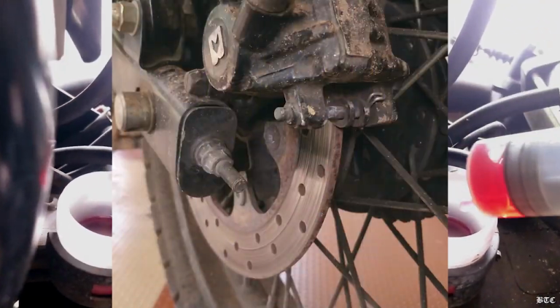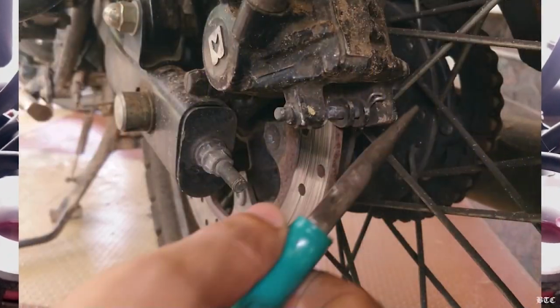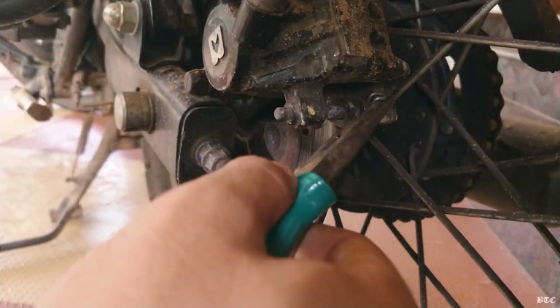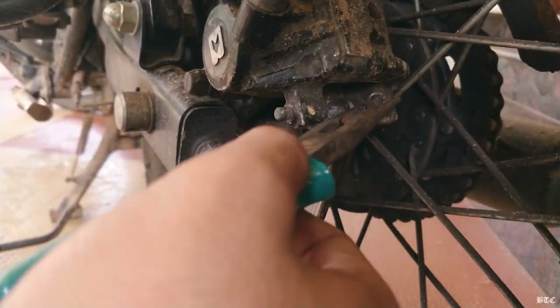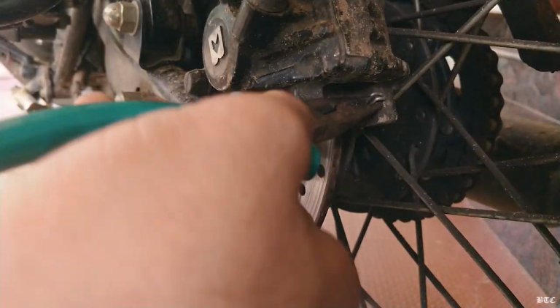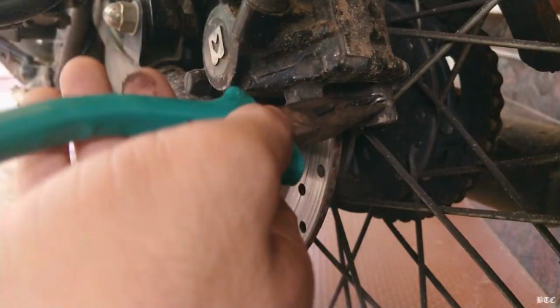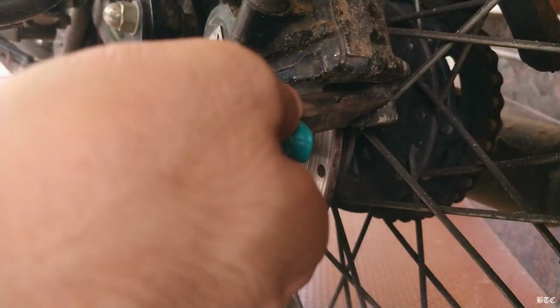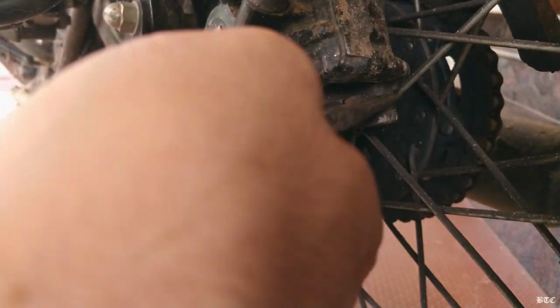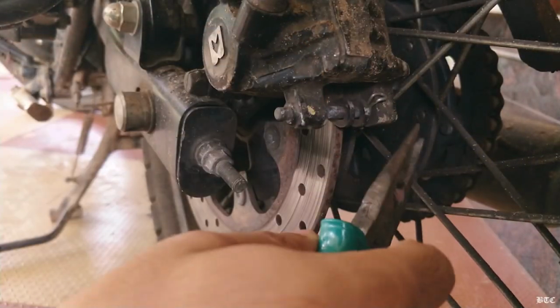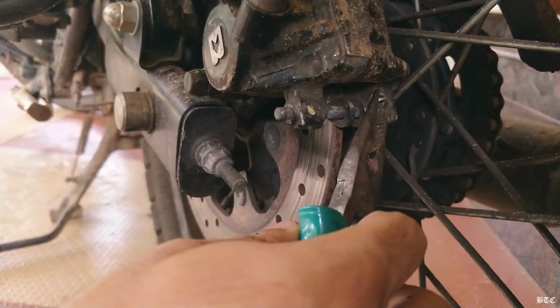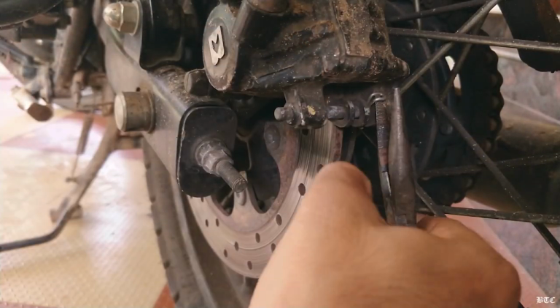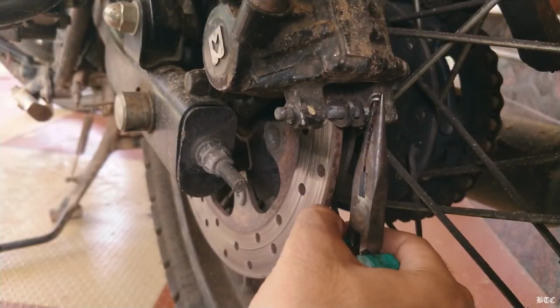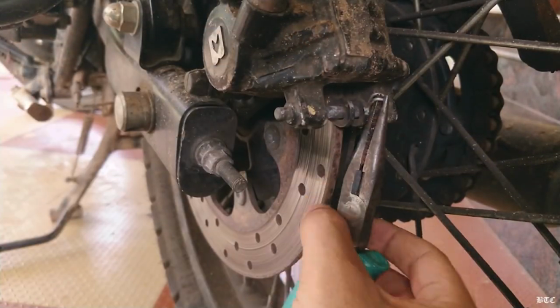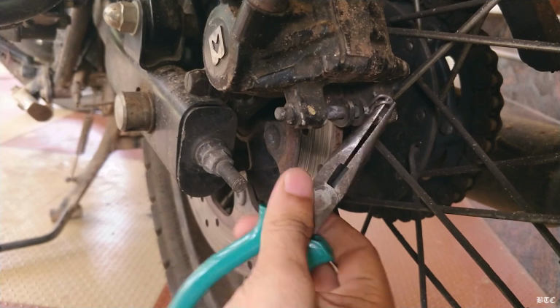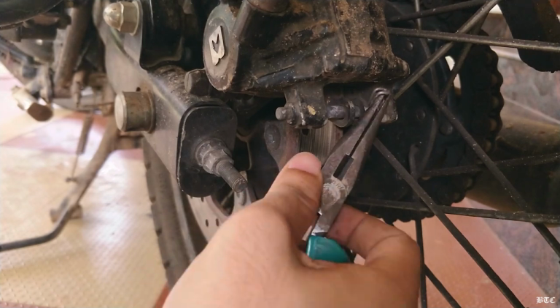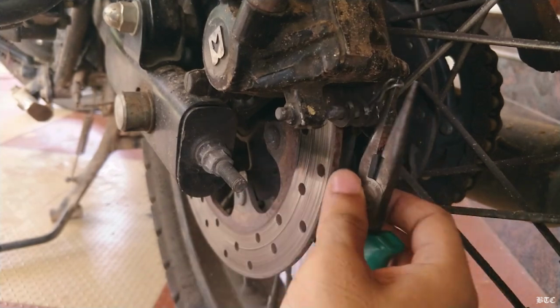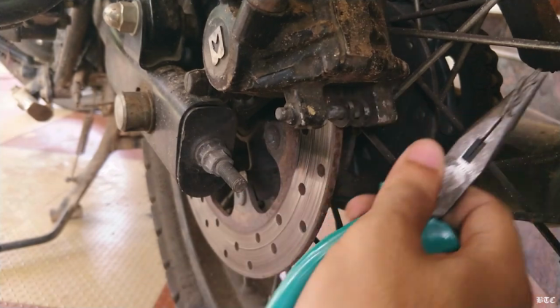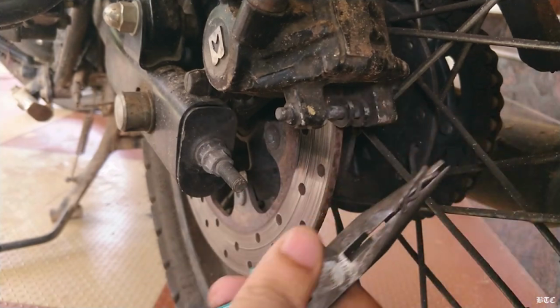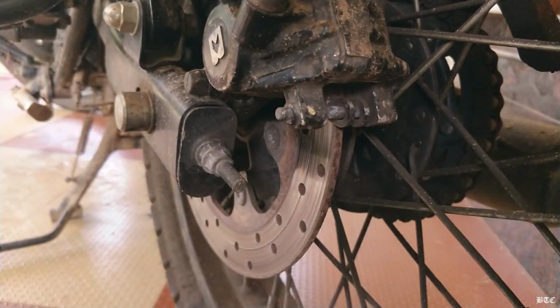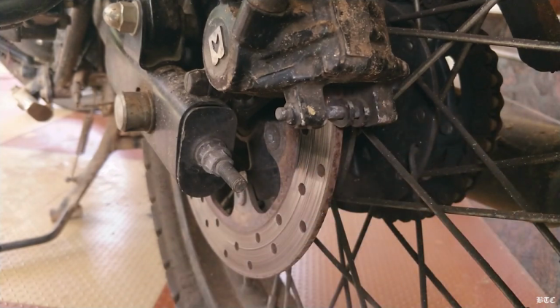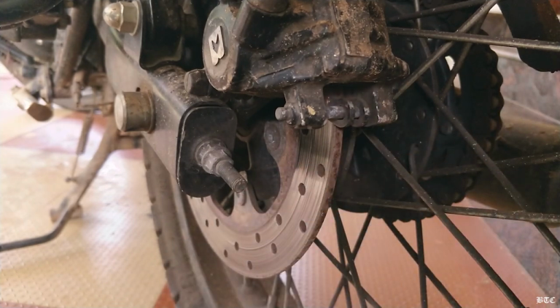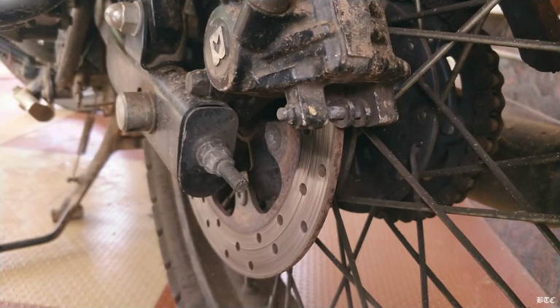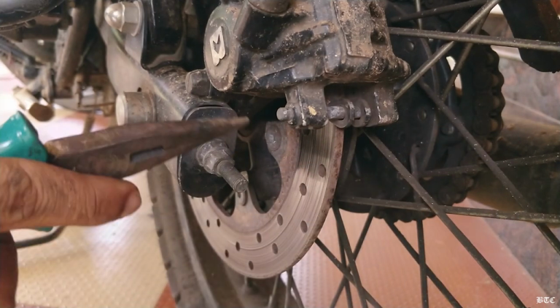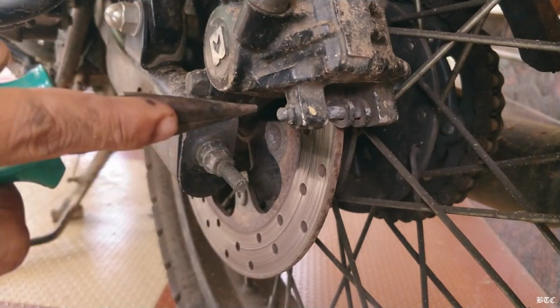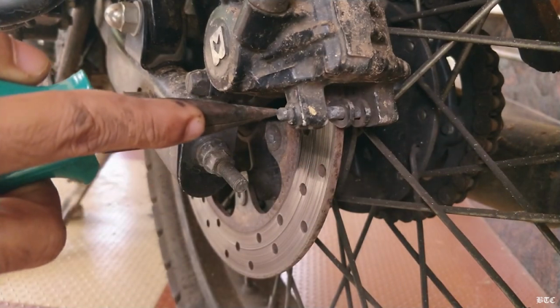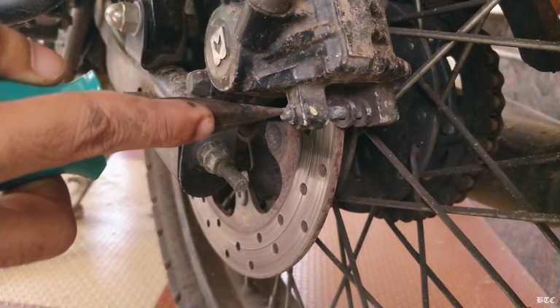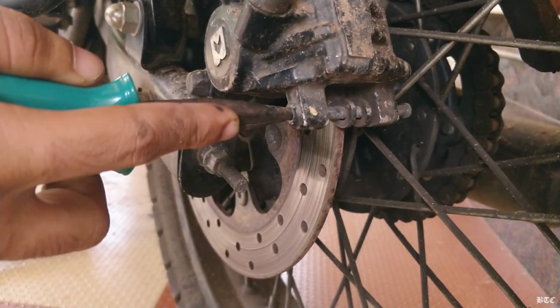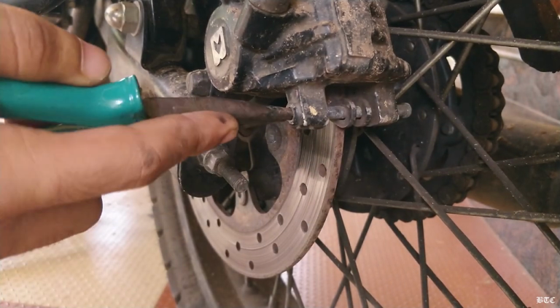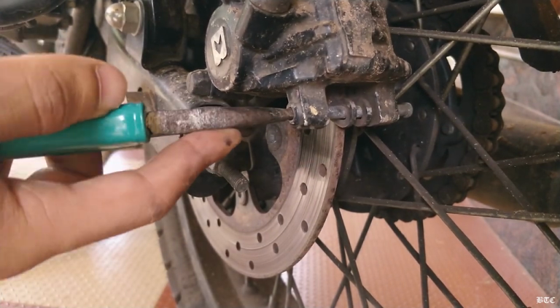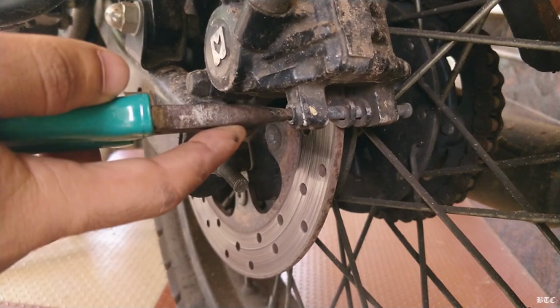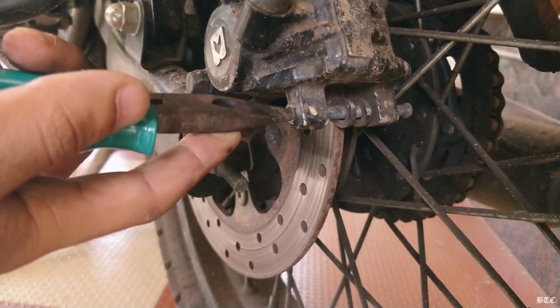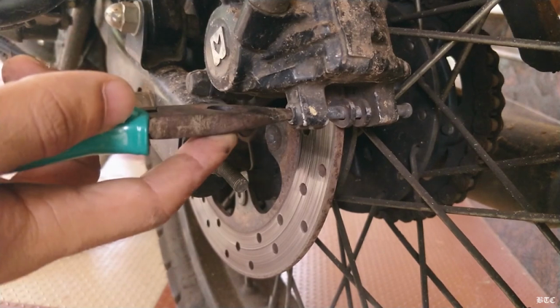Now let's remove the brake pads. First, remove the lock clips from the guide pin. Then pull out the guide pin from the right side and keep it aside.